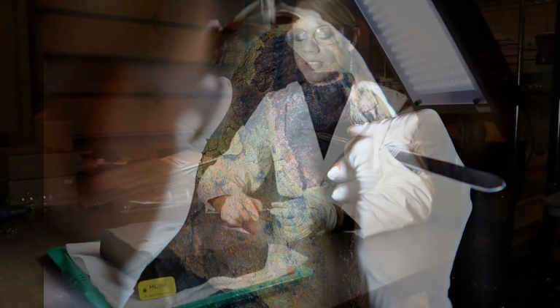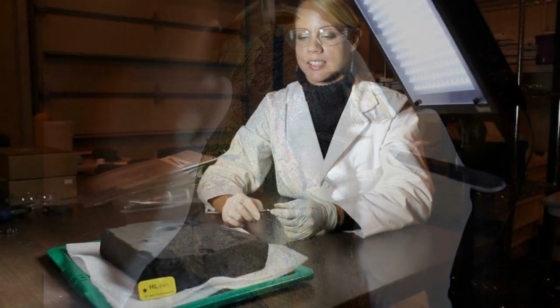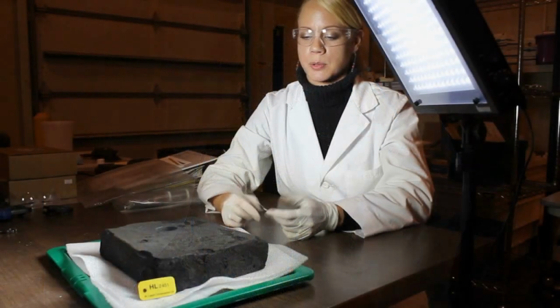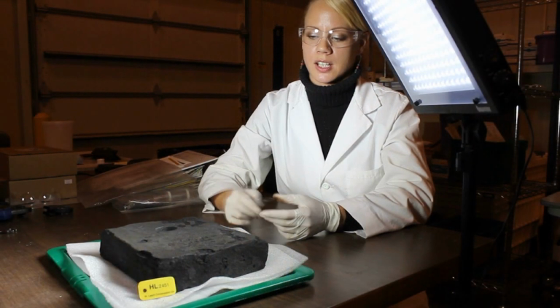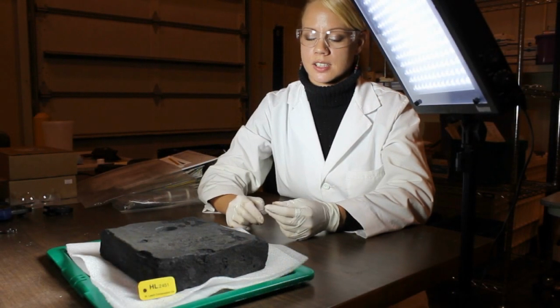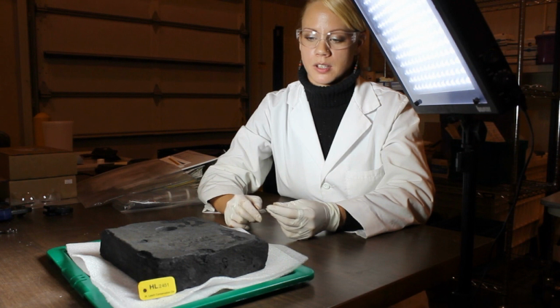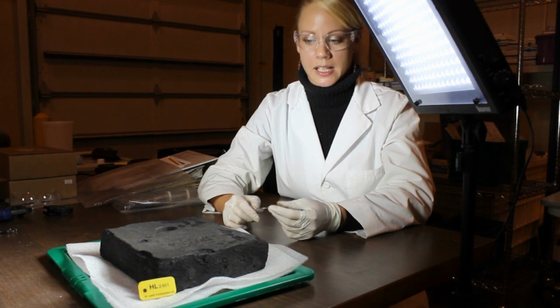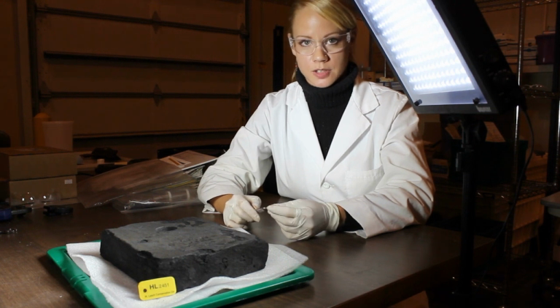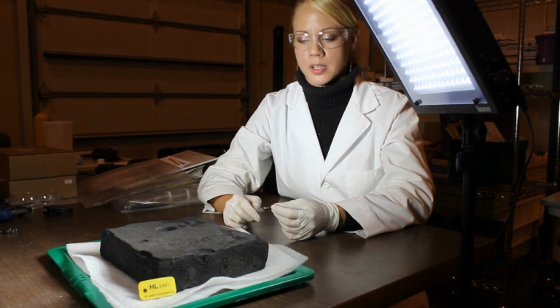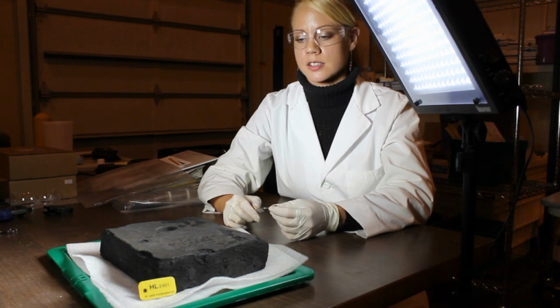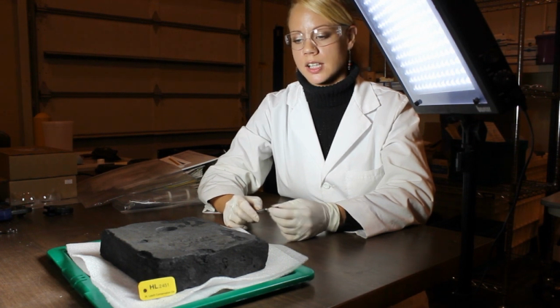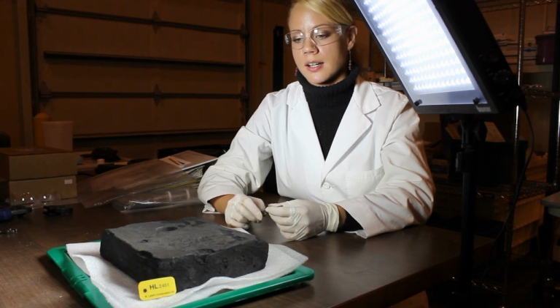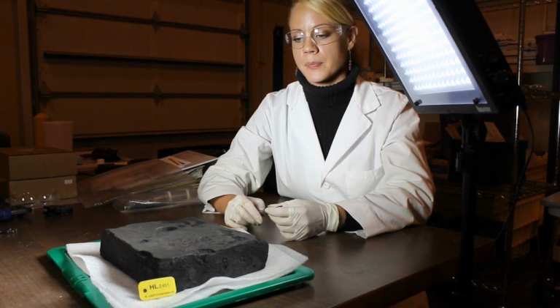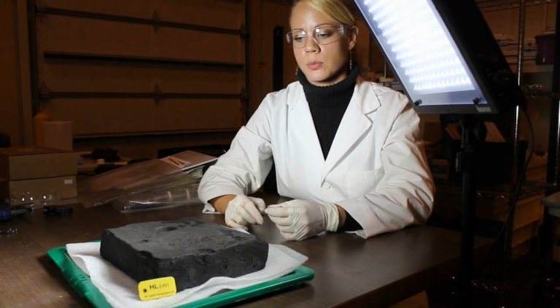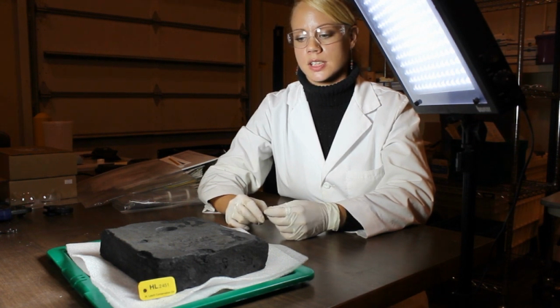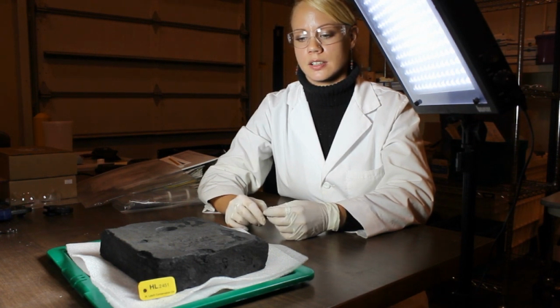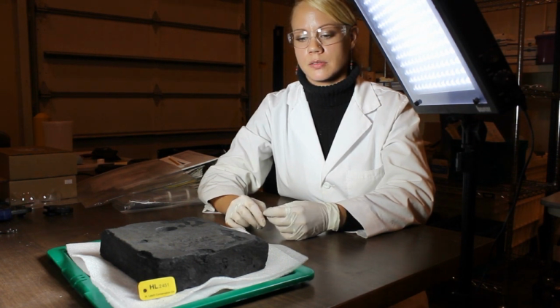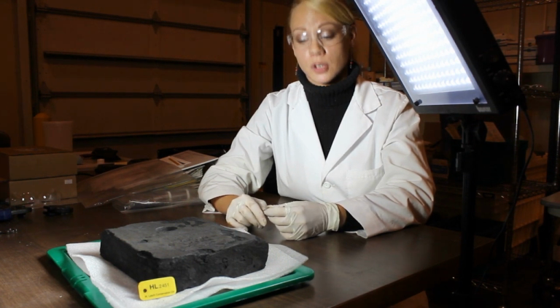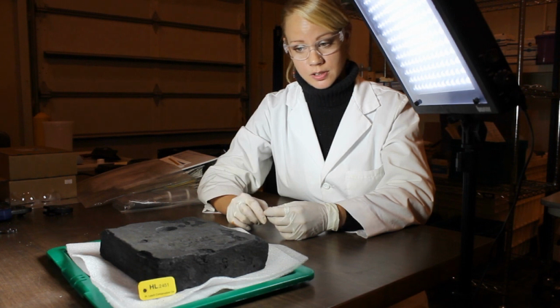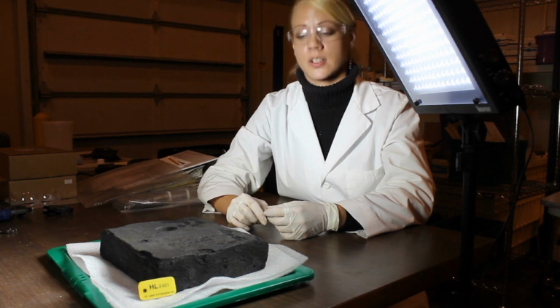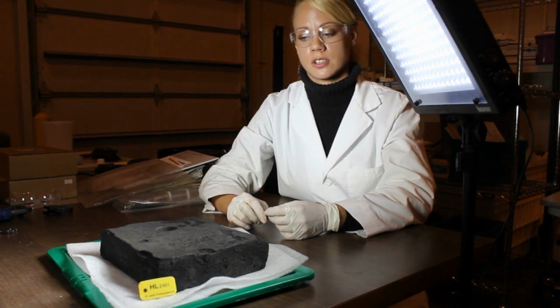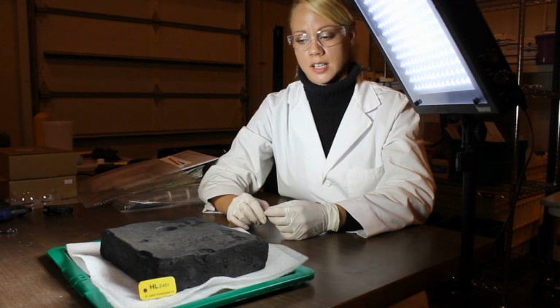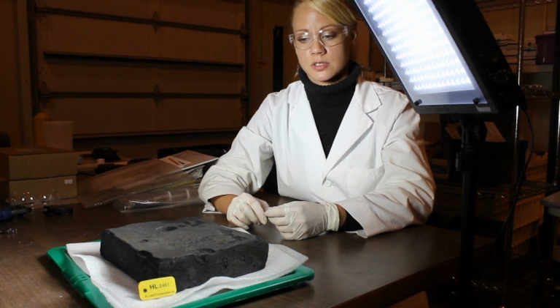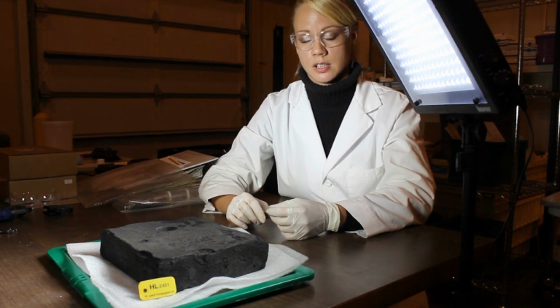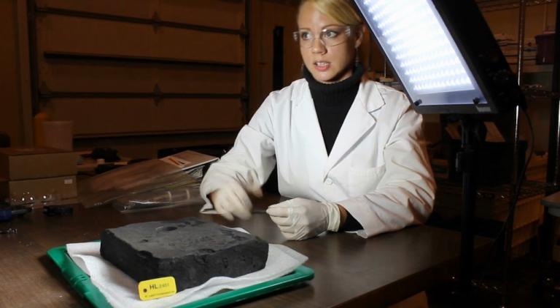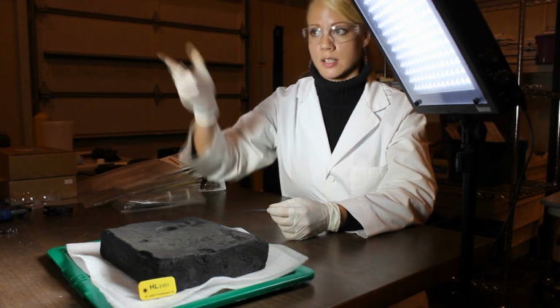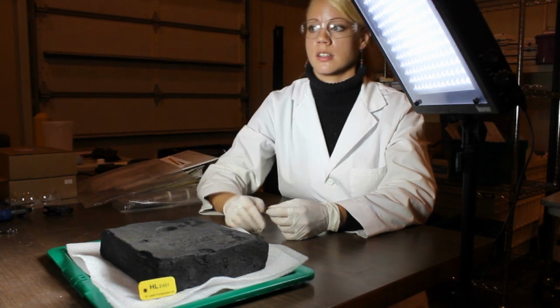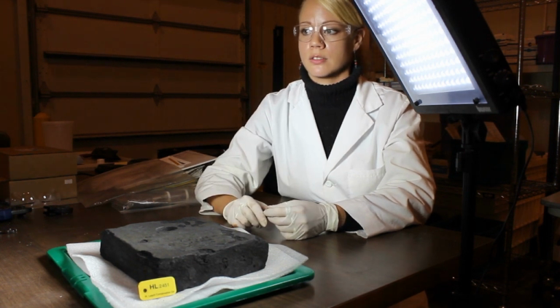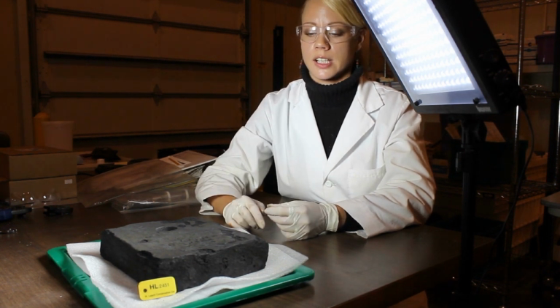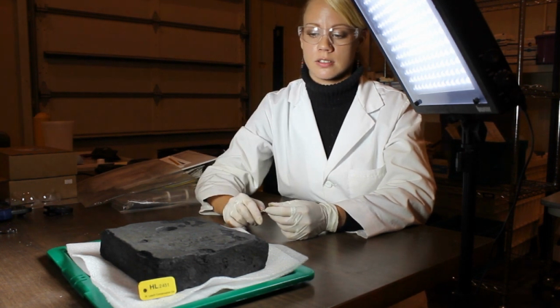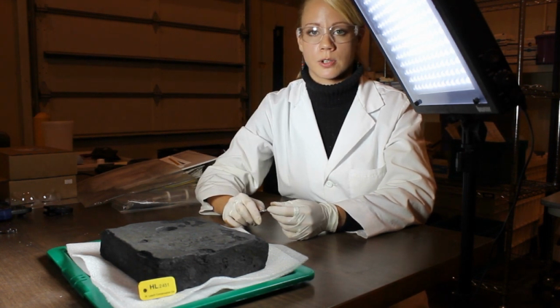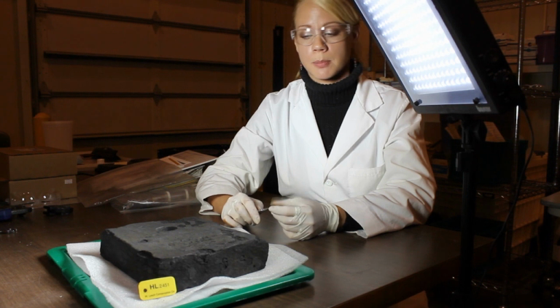What we're looking at here is one of the valve blocks from the HL Hundley. It was the first larger artifact that was treated within the 40-metre subcritical chamber.